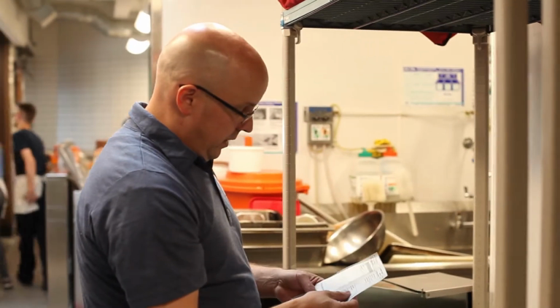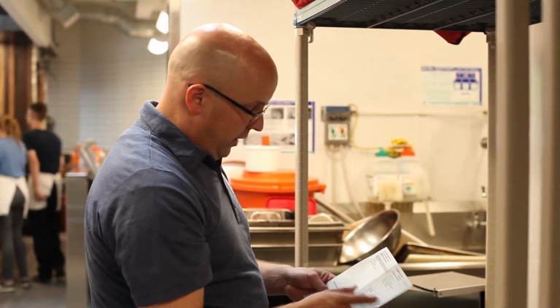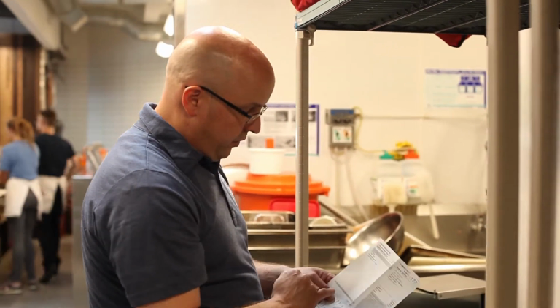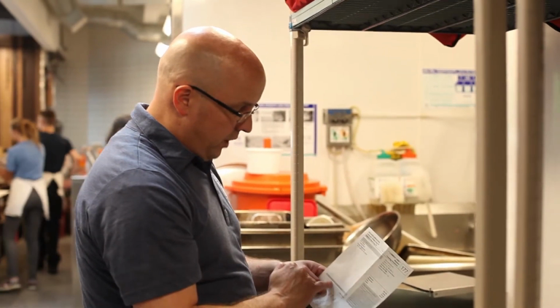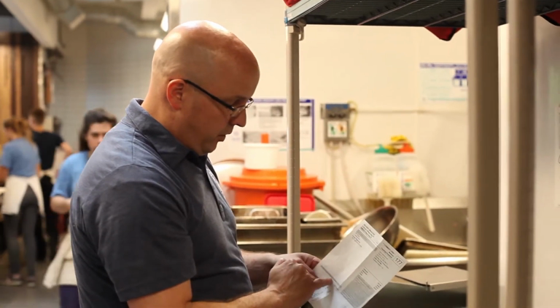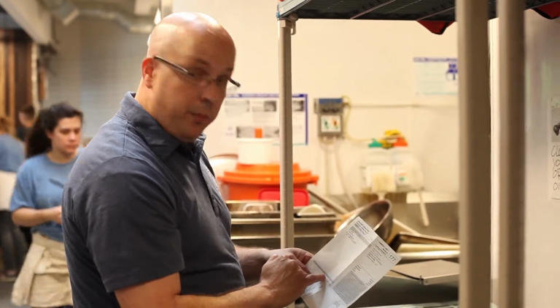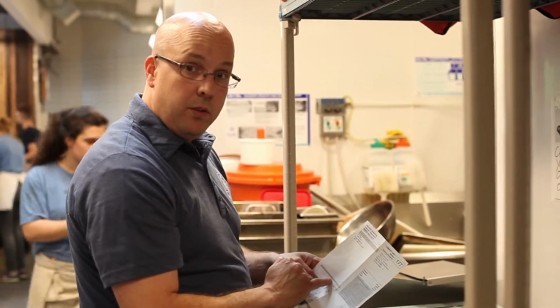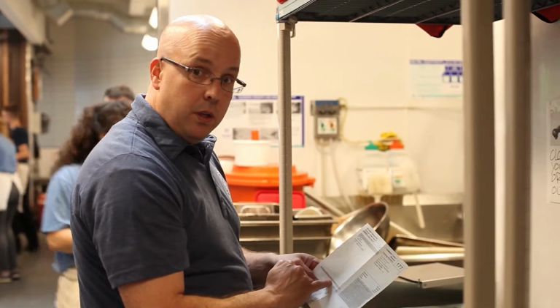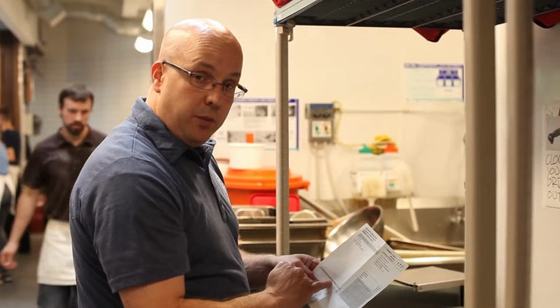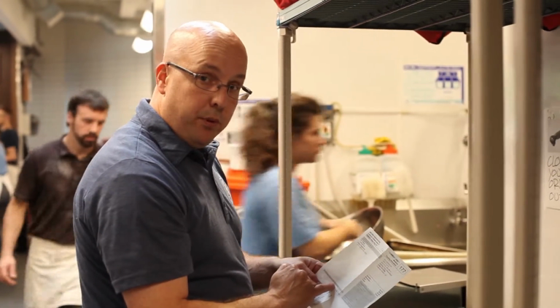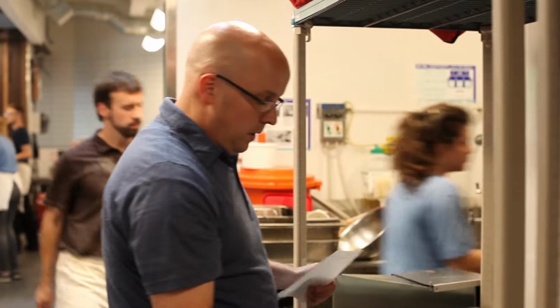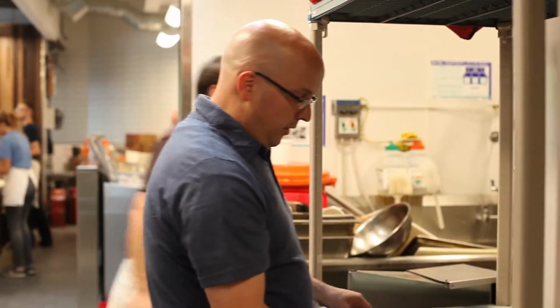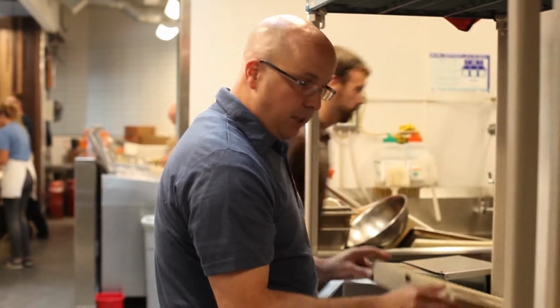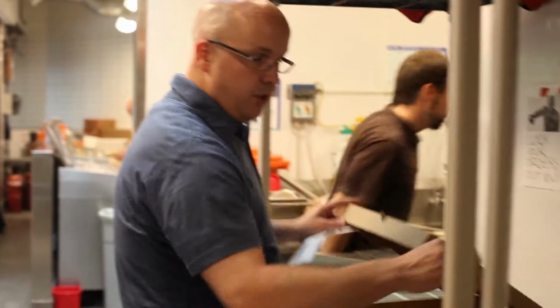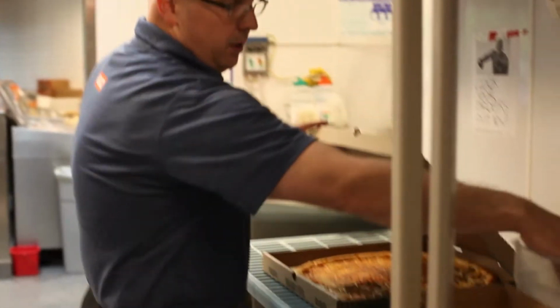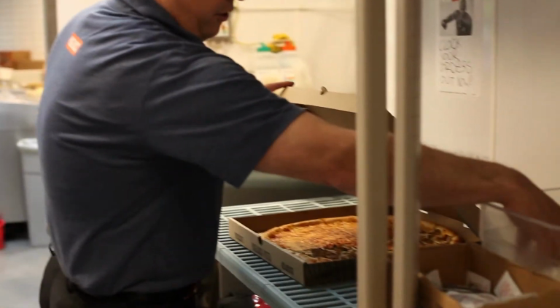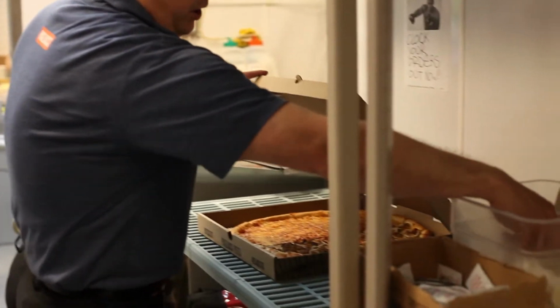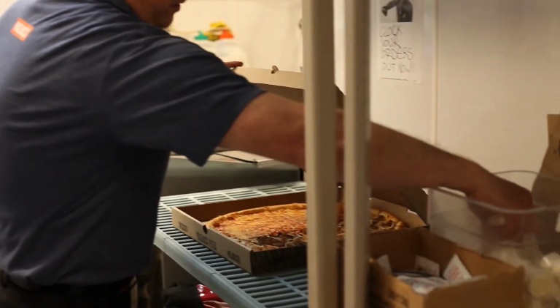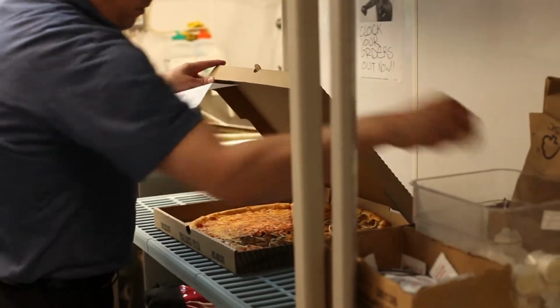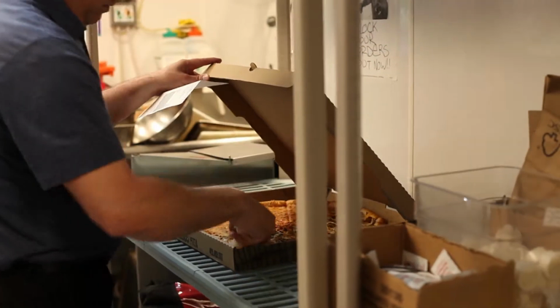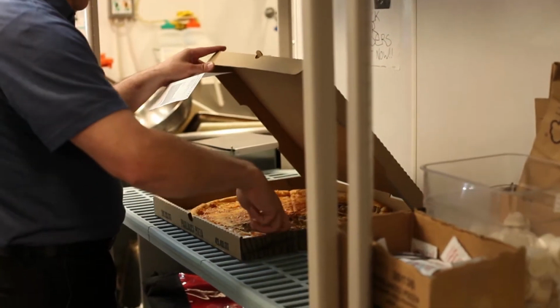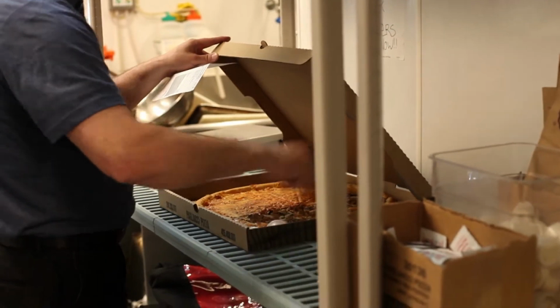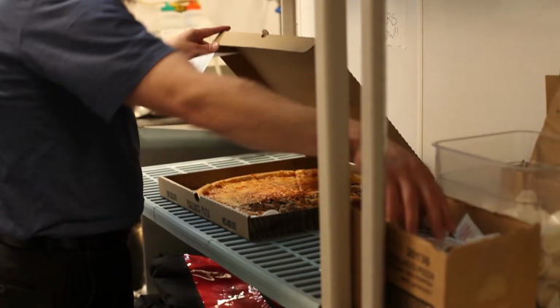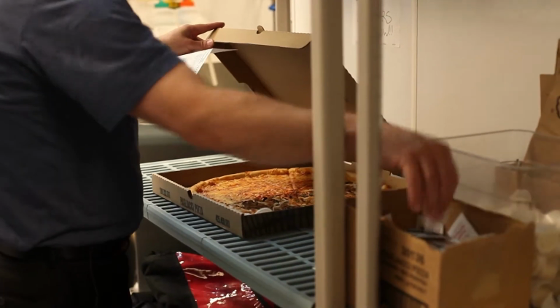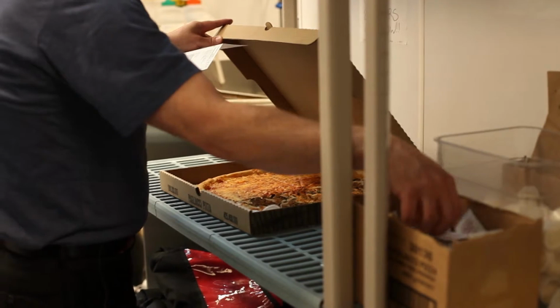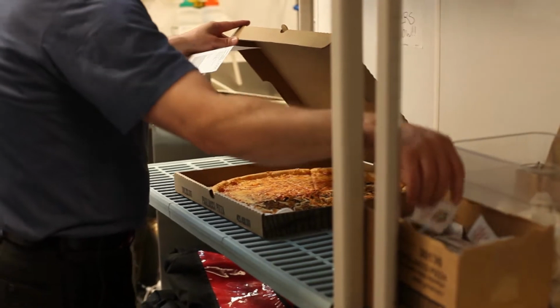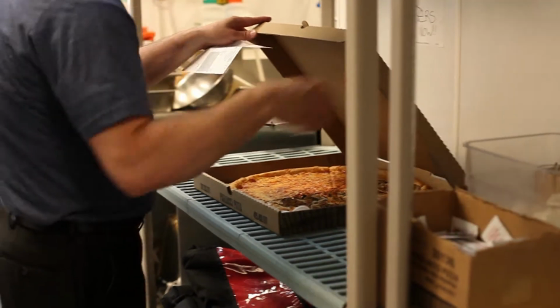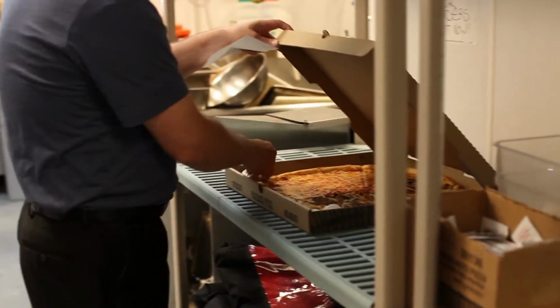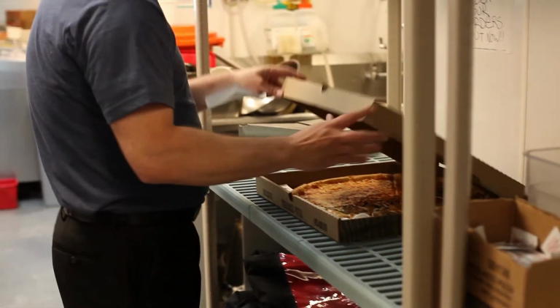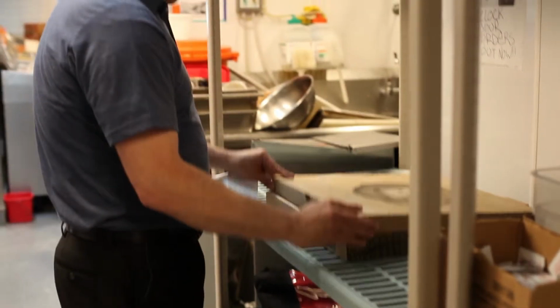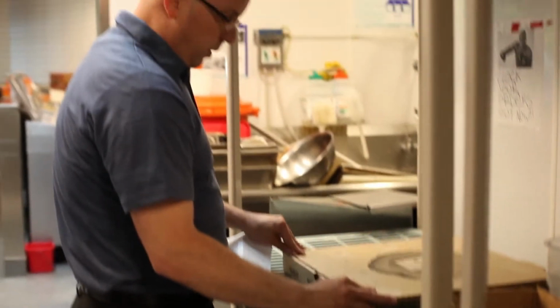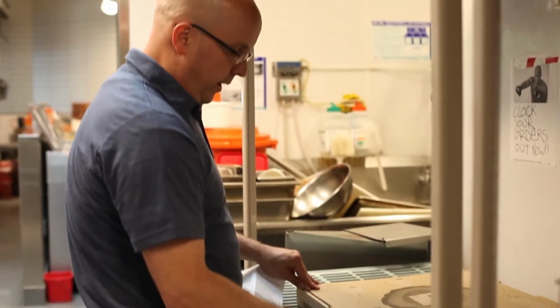The next thing it's going to ask for is condiments — cheese and peppers. On a 17-inch you get two cheese and two peppers. We'll close that up.